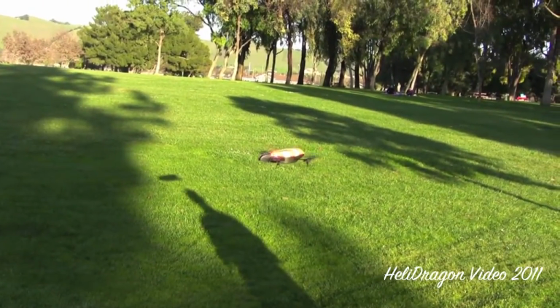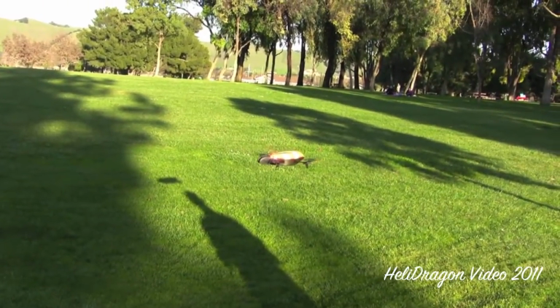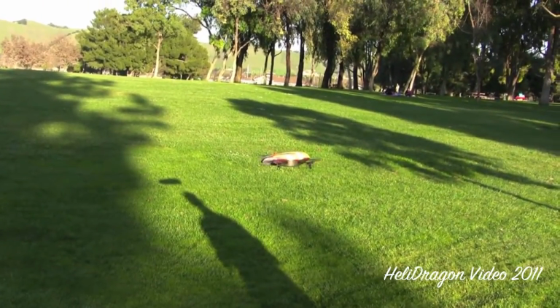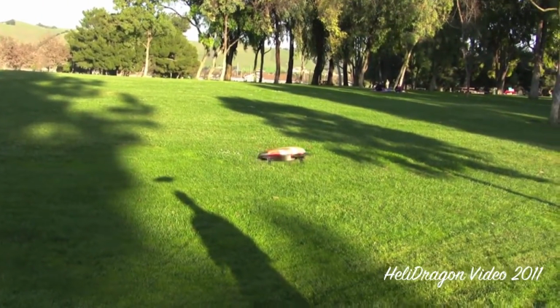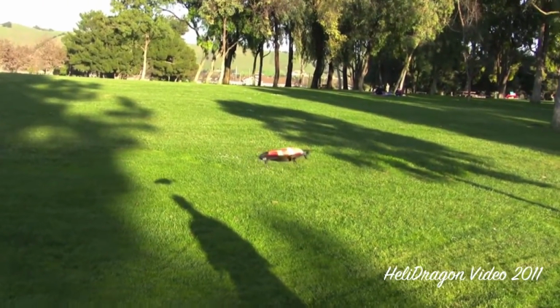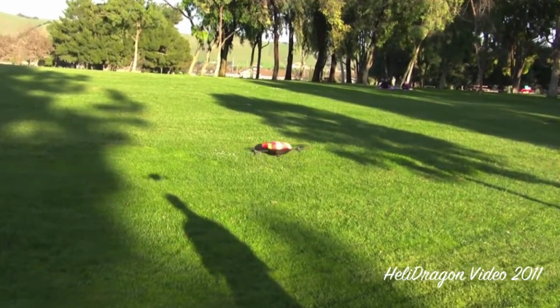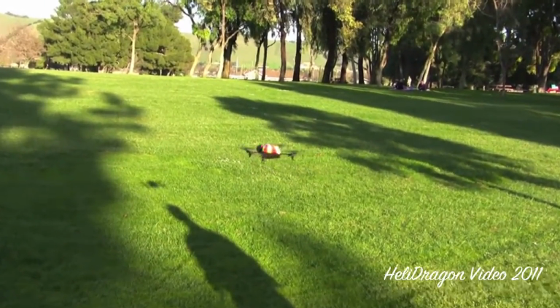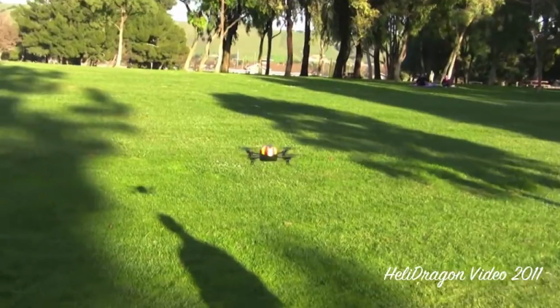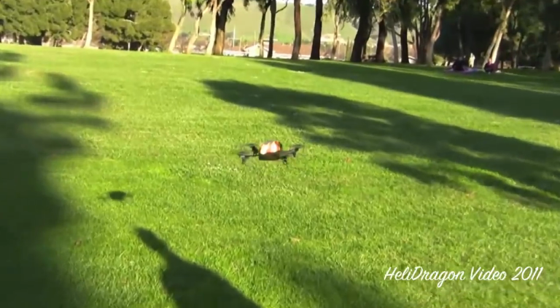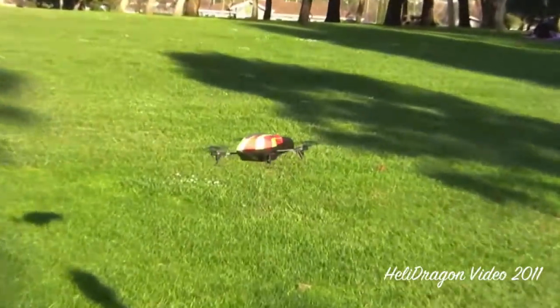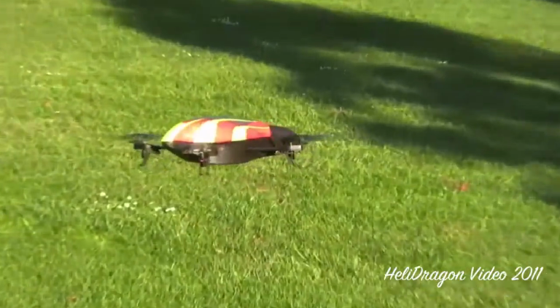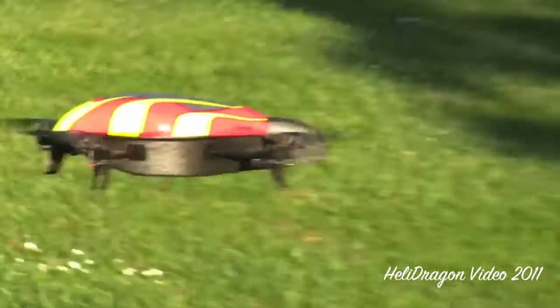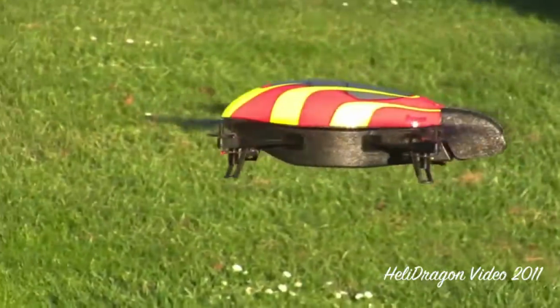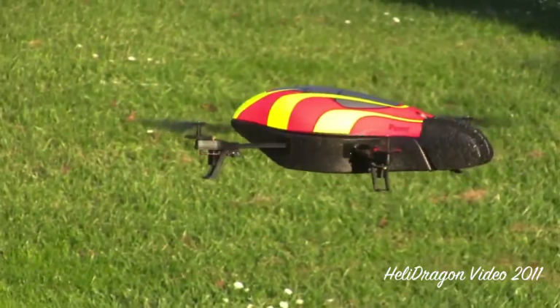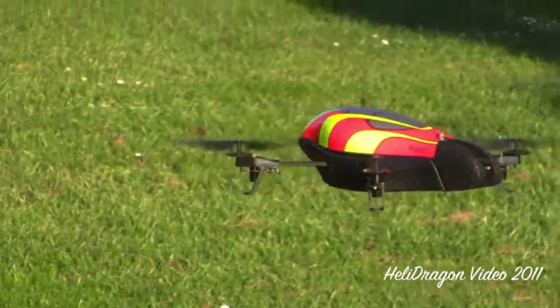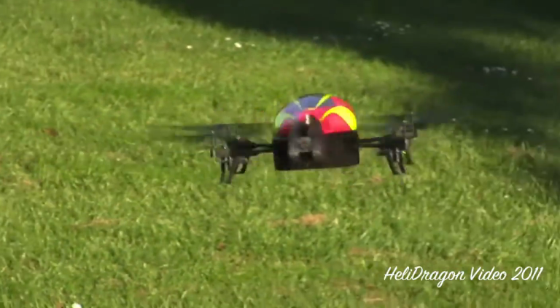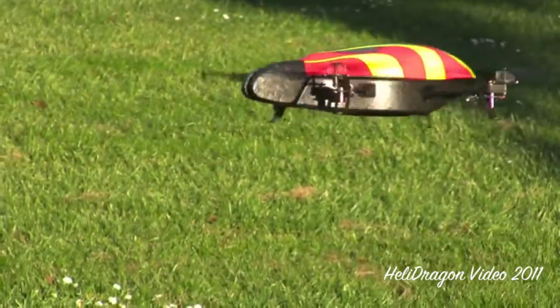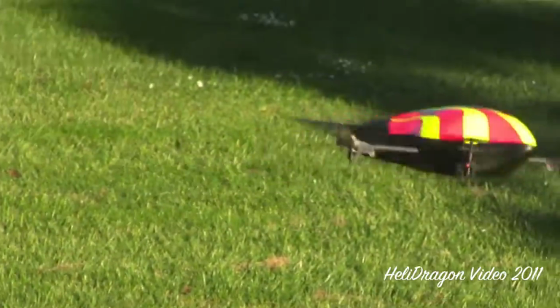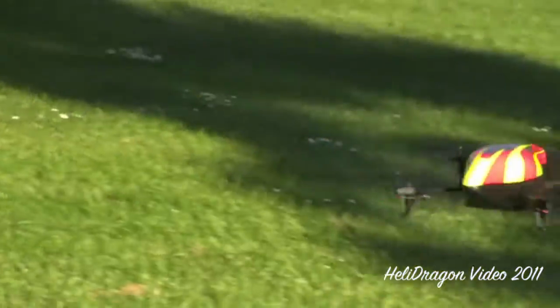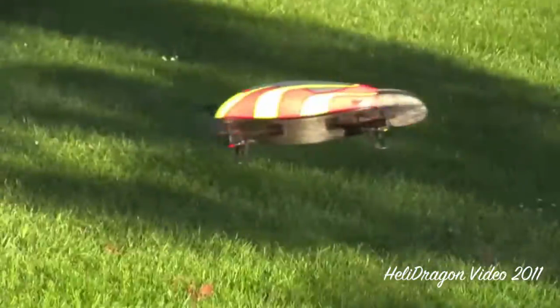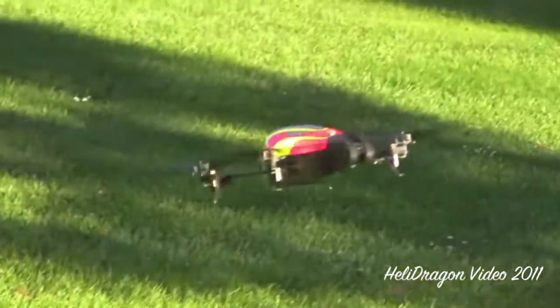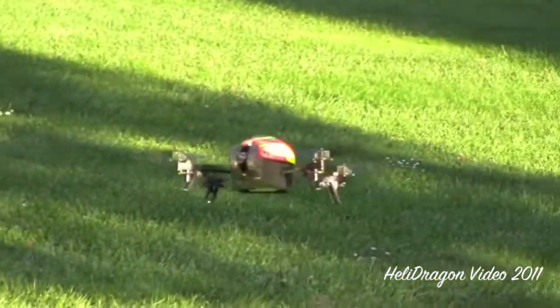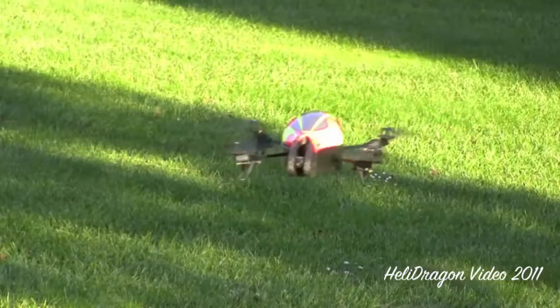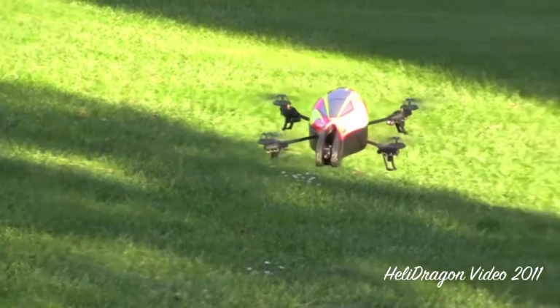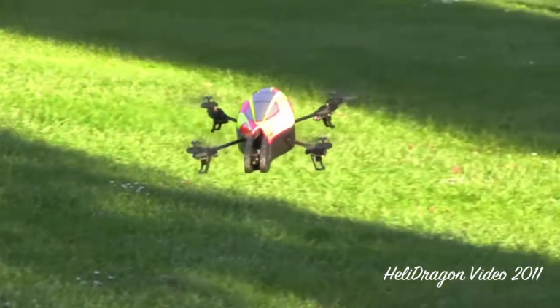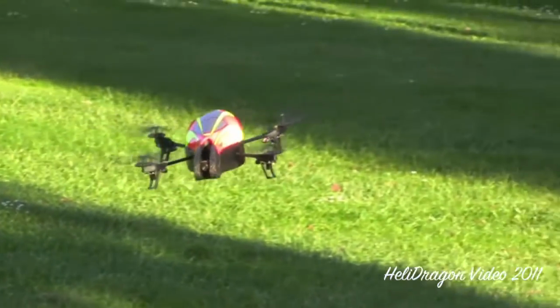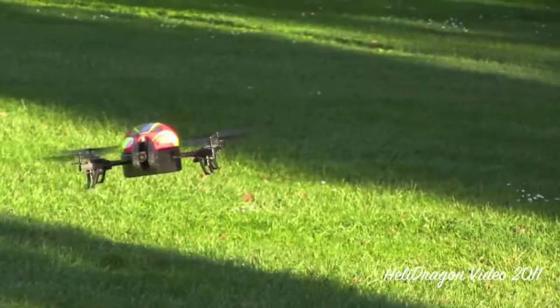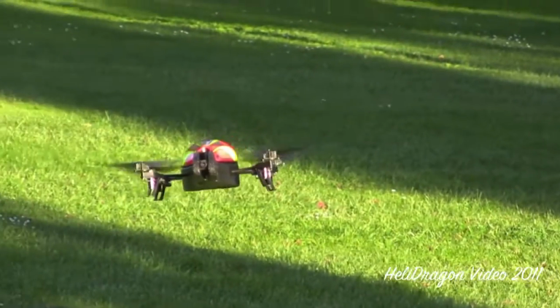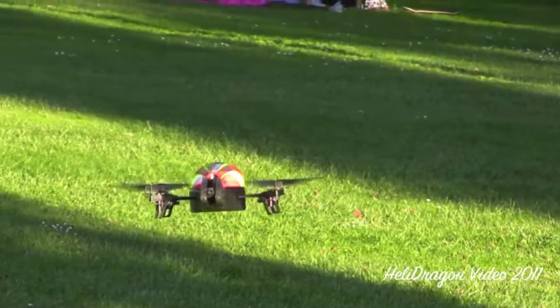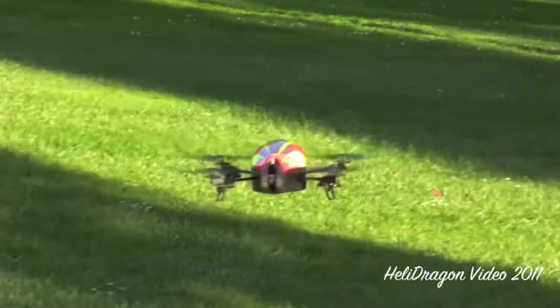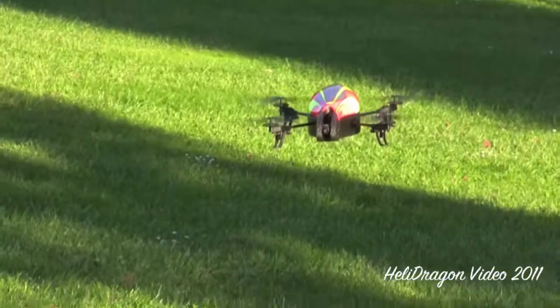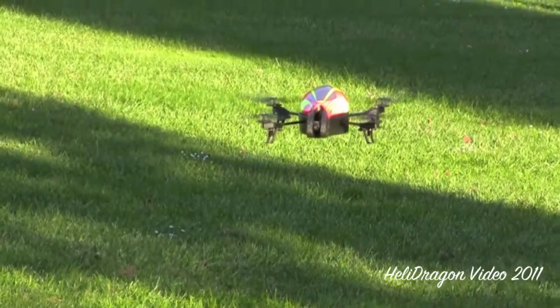I can pirouette slowly, or I can pirouette fast. It's not quite as good at keeping itself in one place while you're pirouetting though.